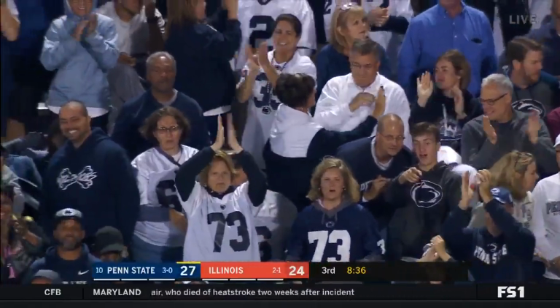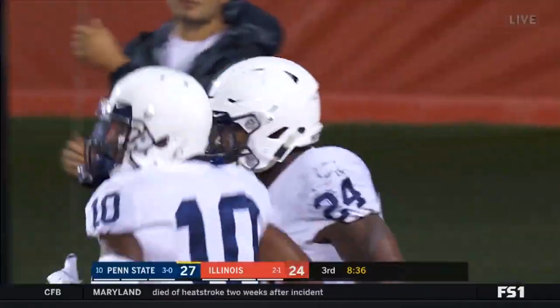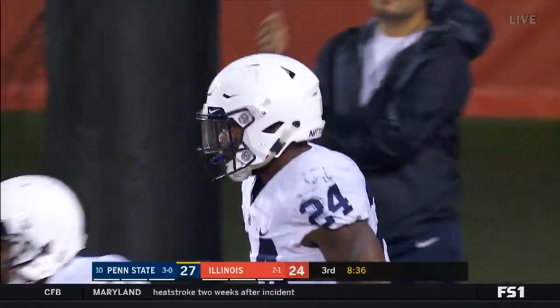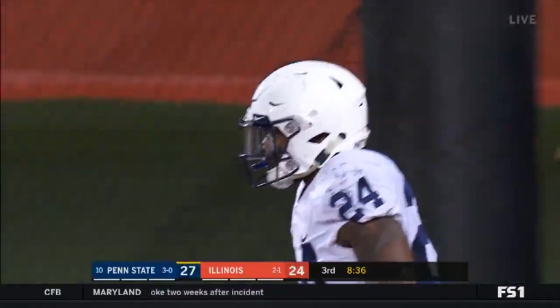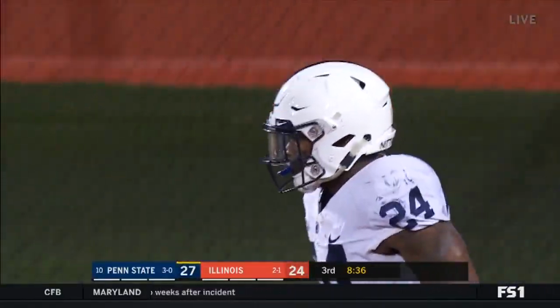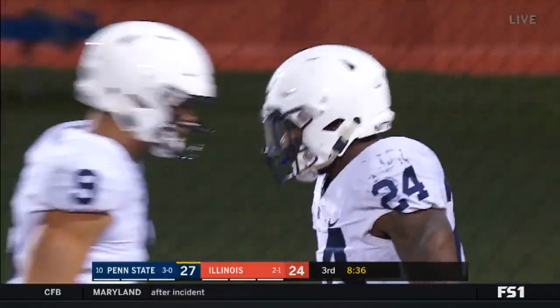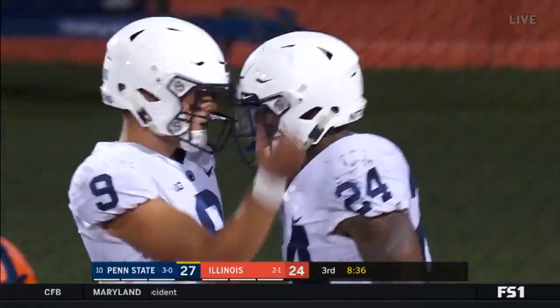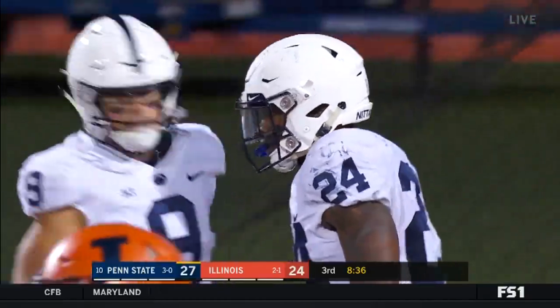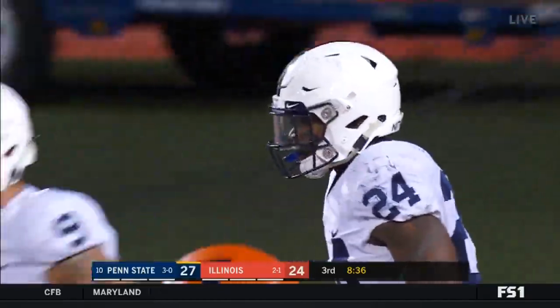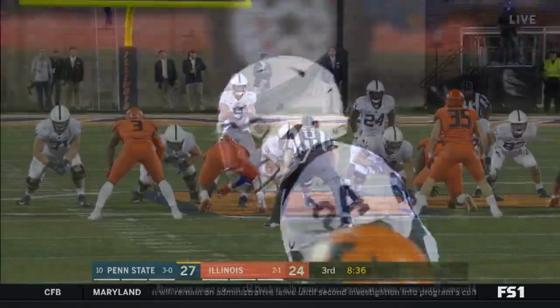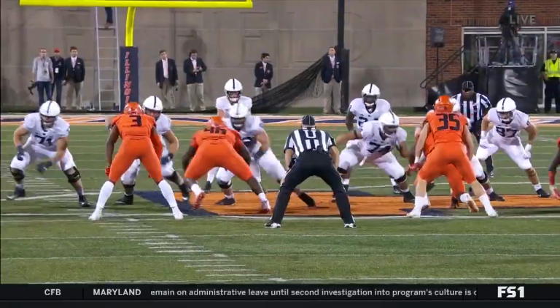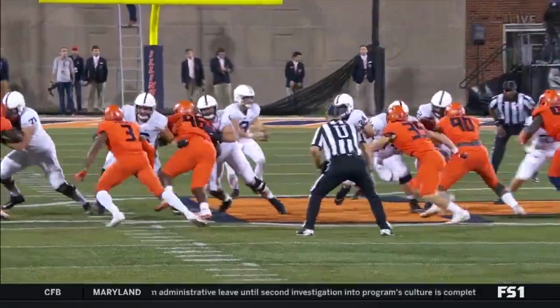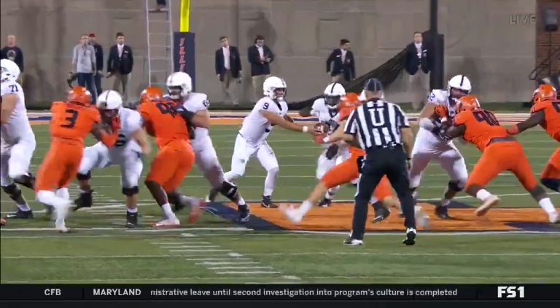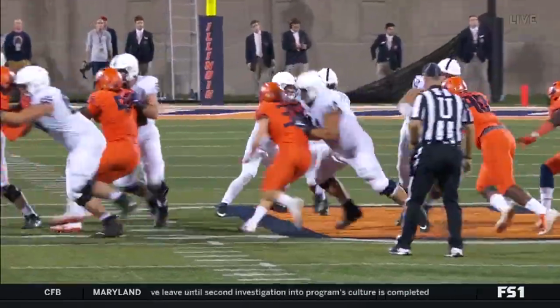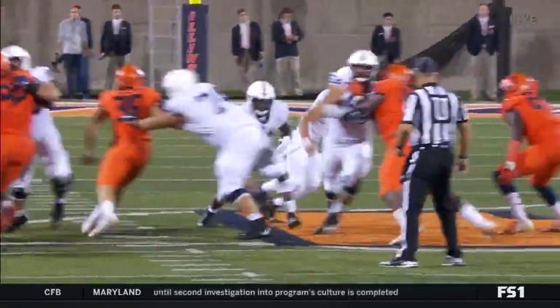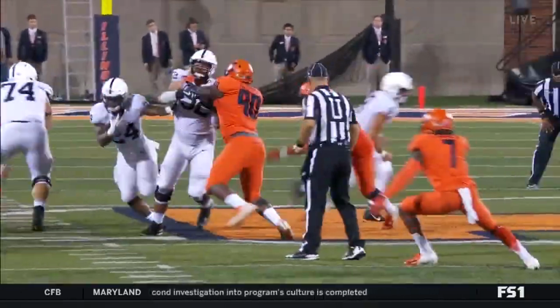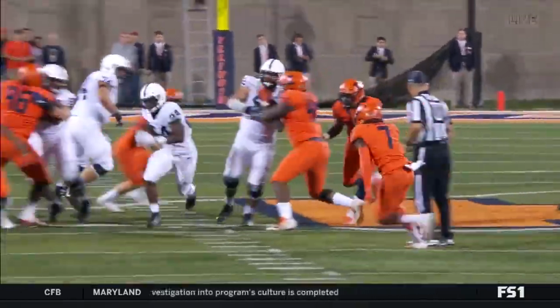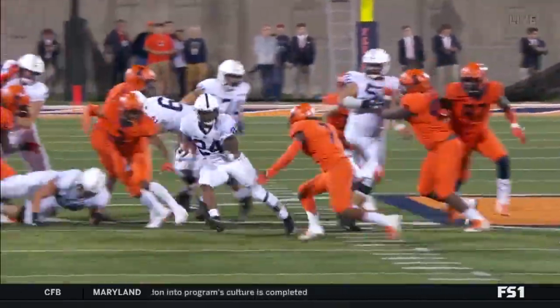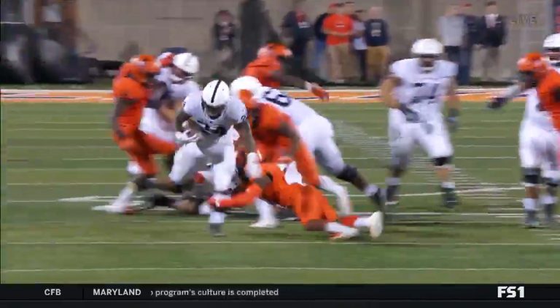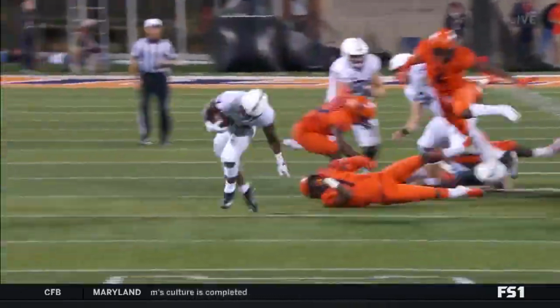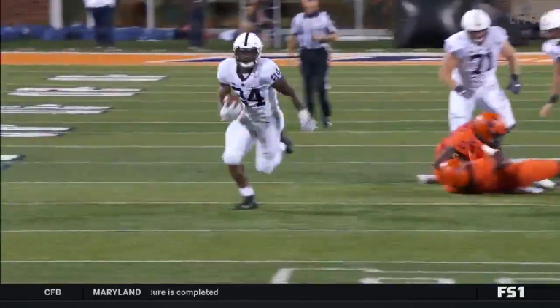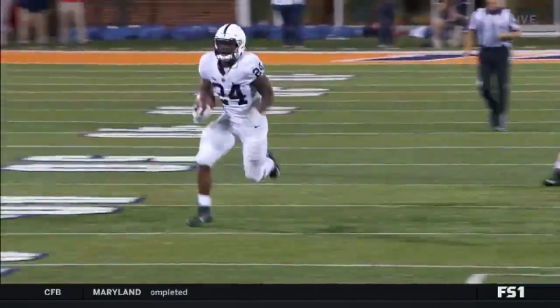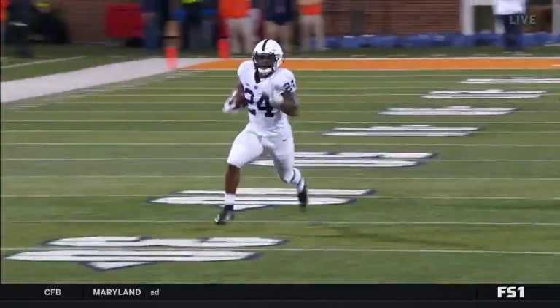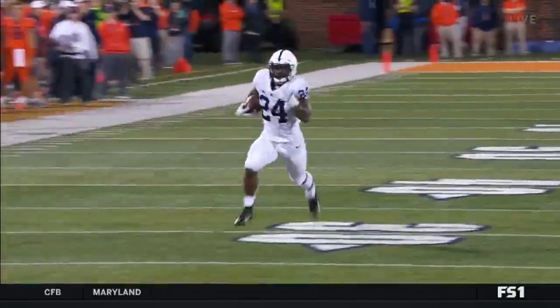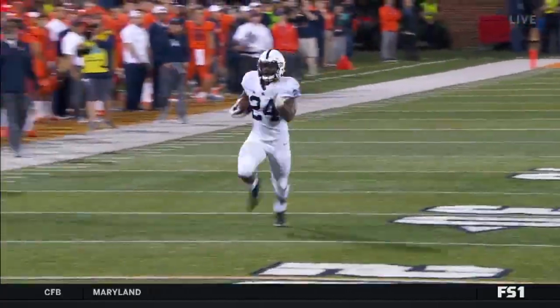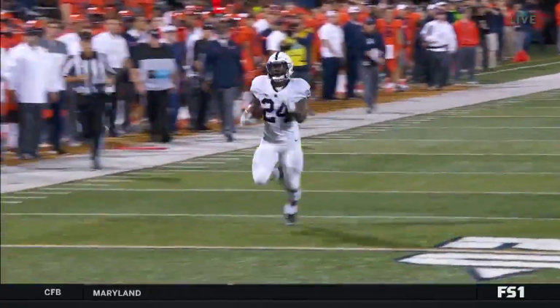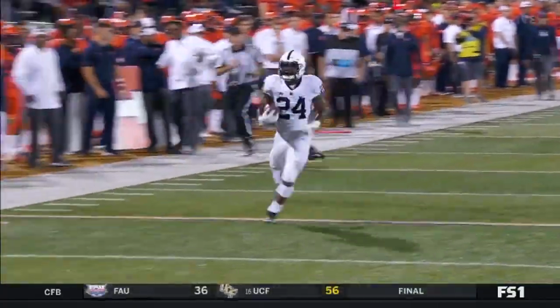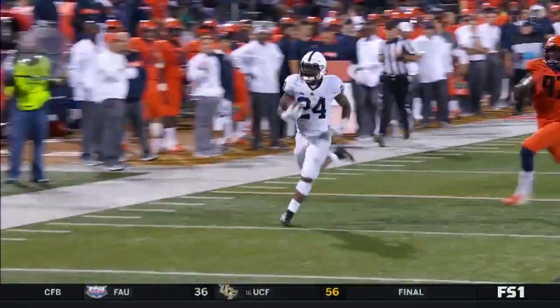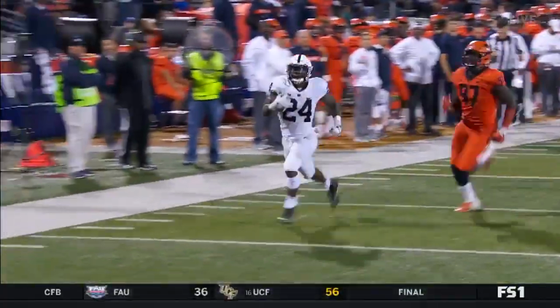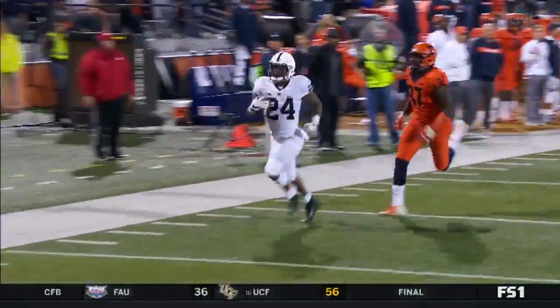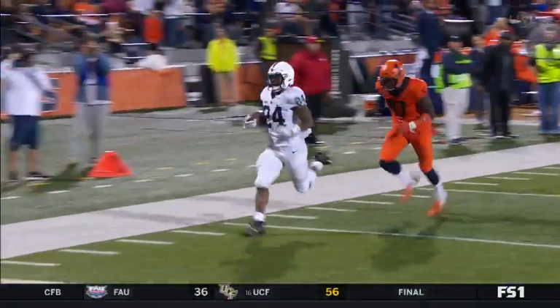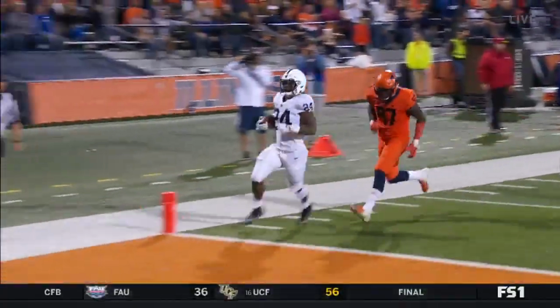Big time response by the Nittany Lions. Zone read, being patient by Miles Sanders — breaking tackles, he breaks the tackles and he goes the distance! Unbelievable.